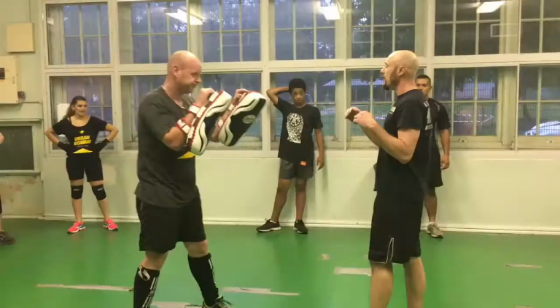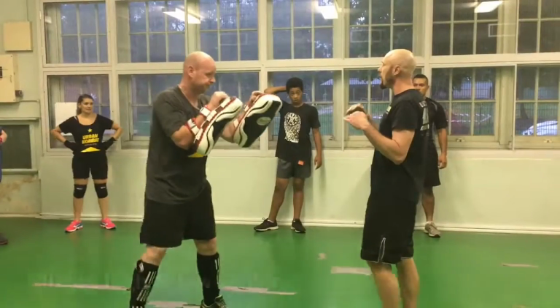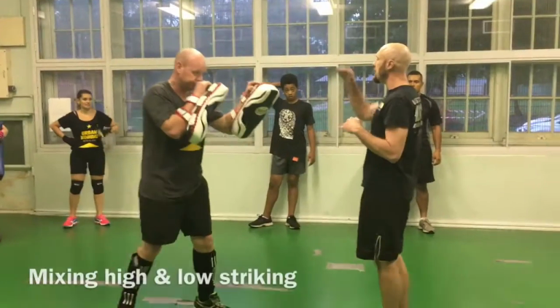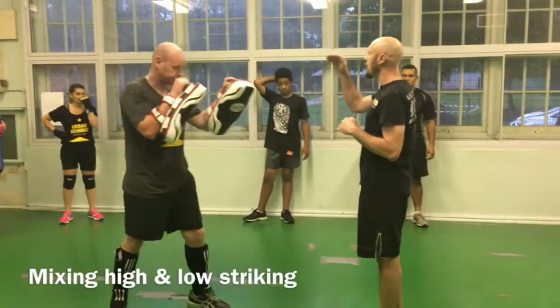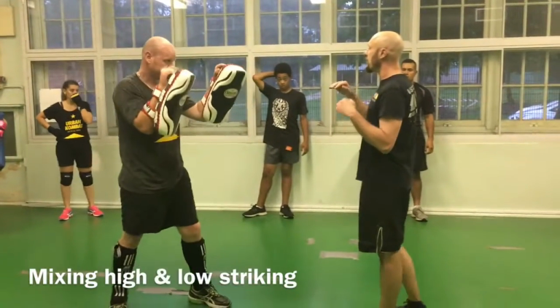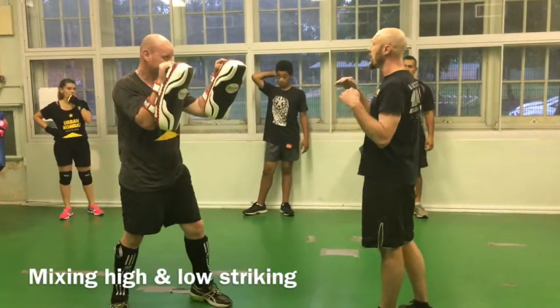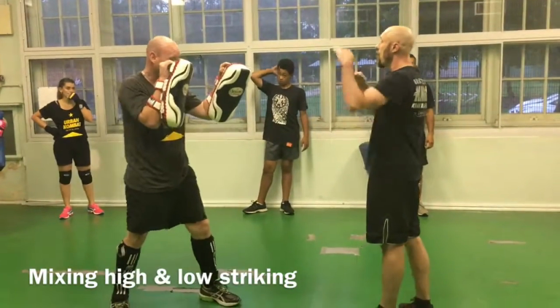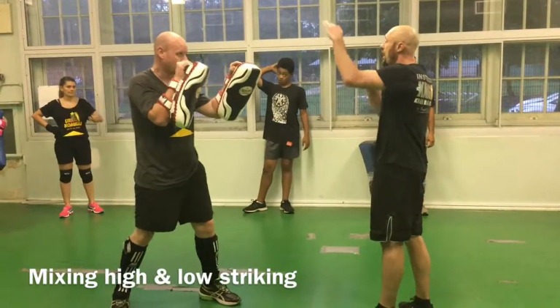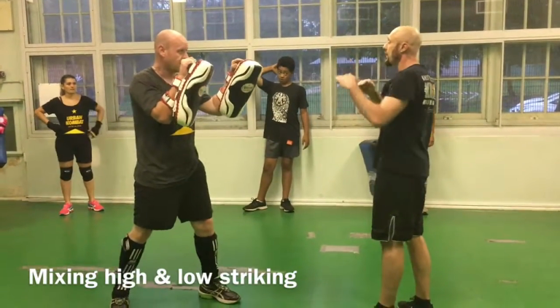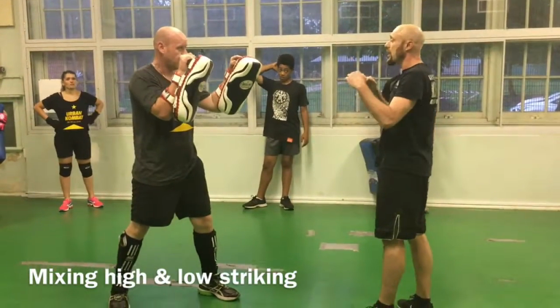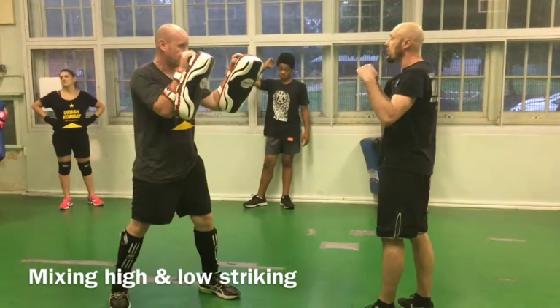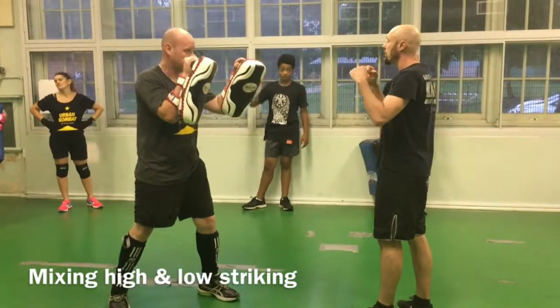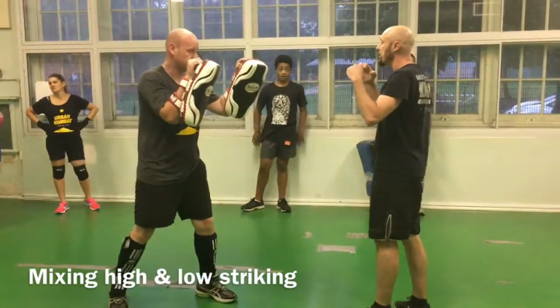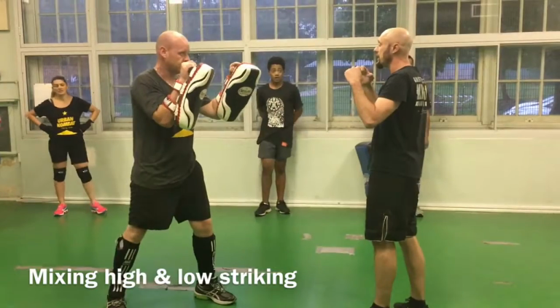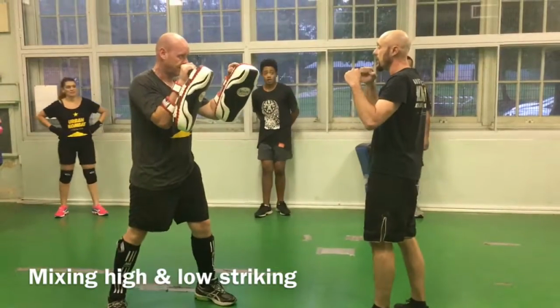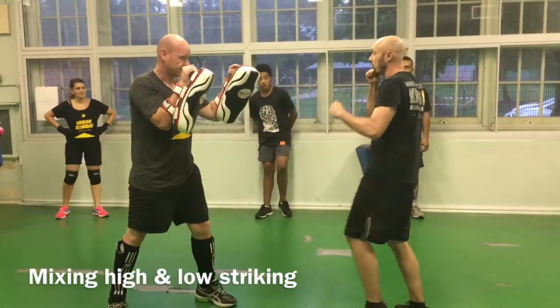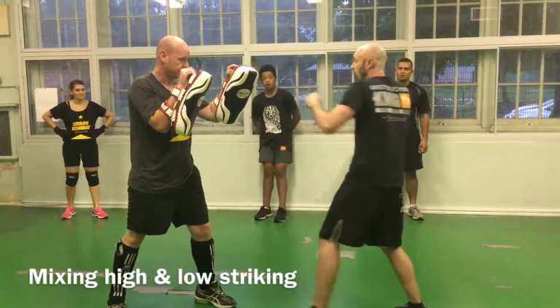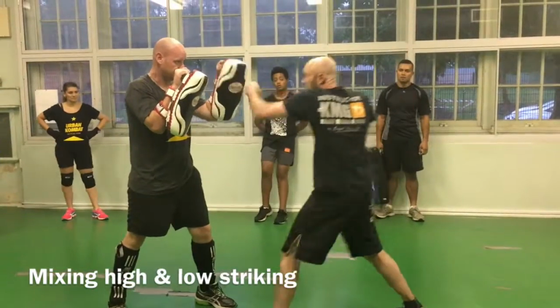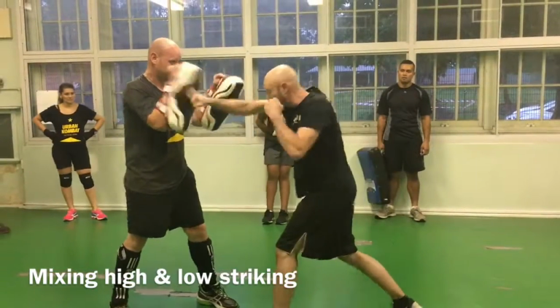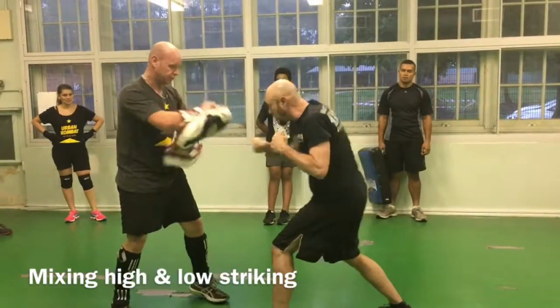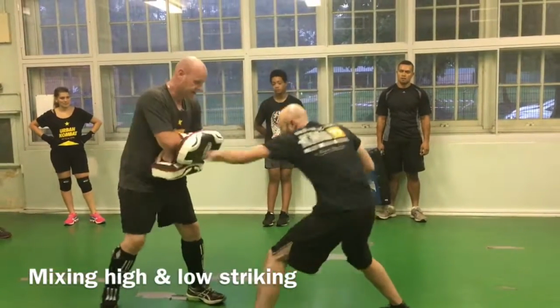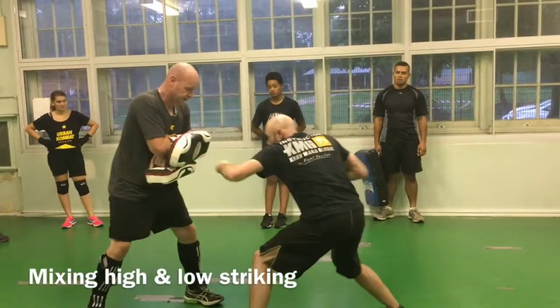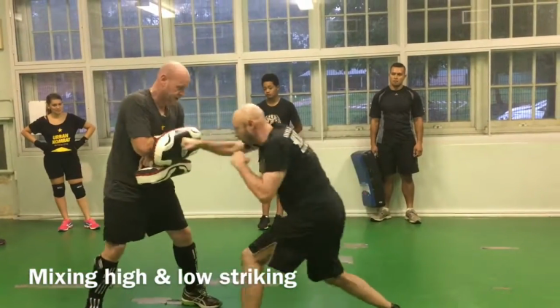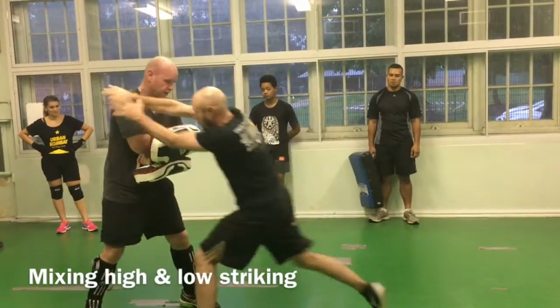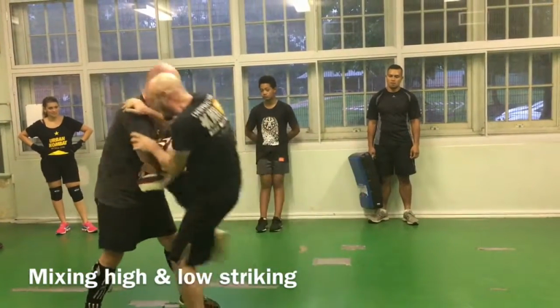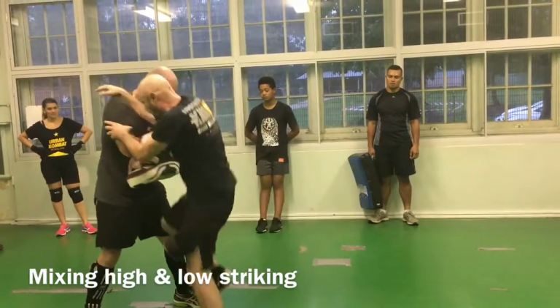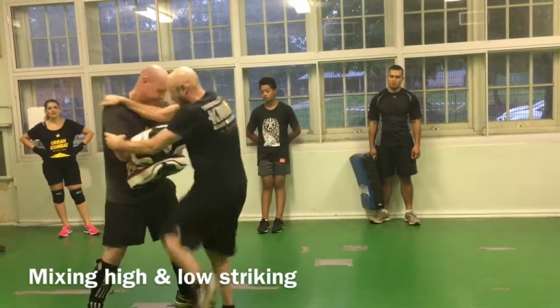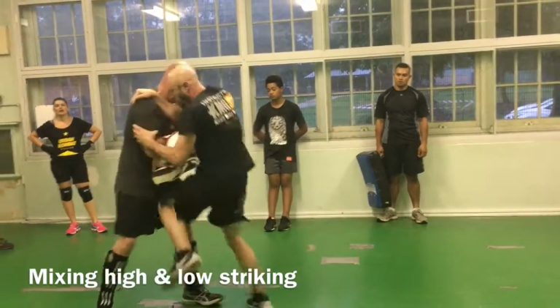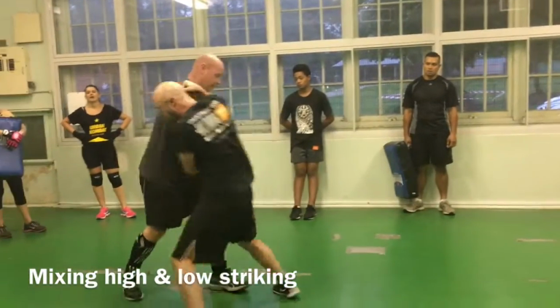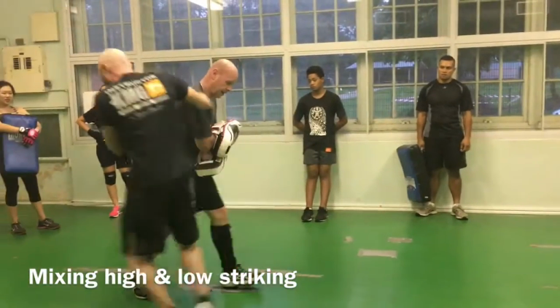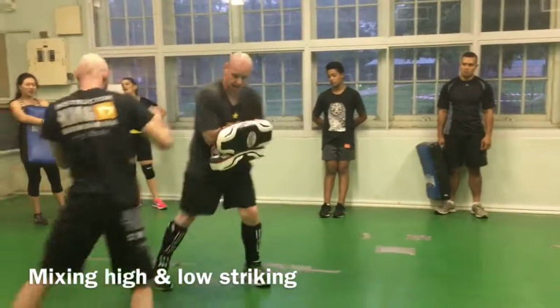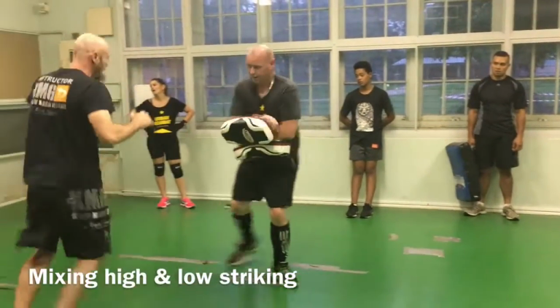Now we're going to mess it up, so we're going high and low. We're constantly changing our levels. We're going one, two, one, two, and then knee, floor, moving the scan.